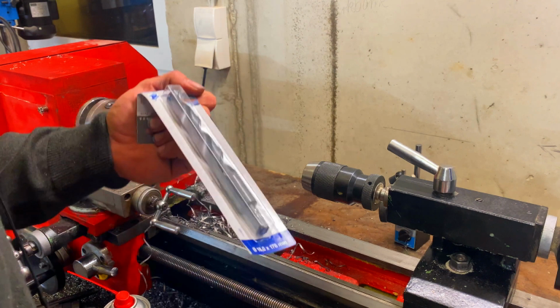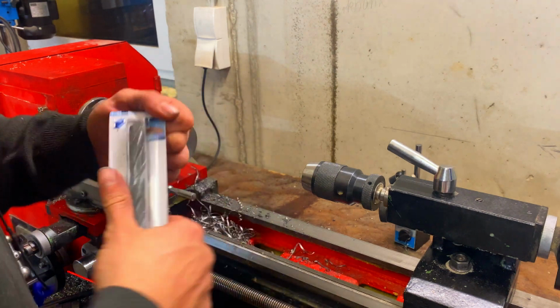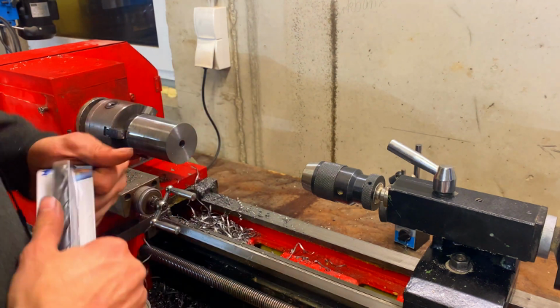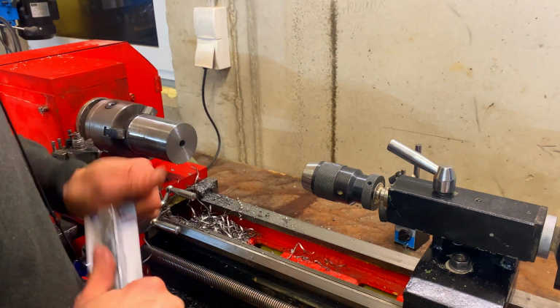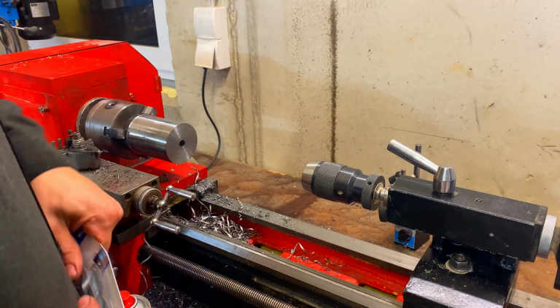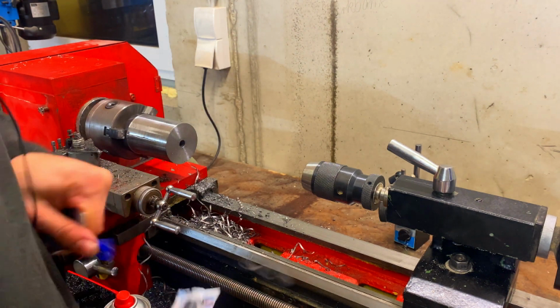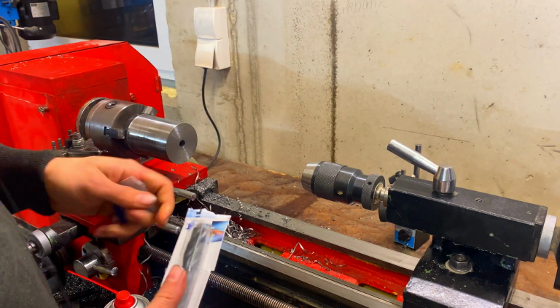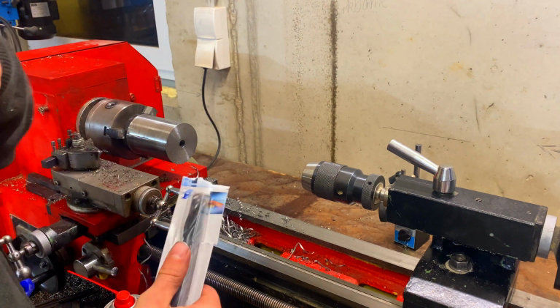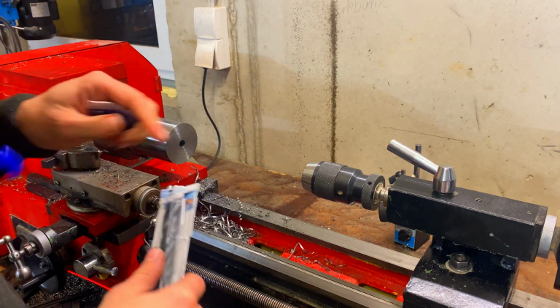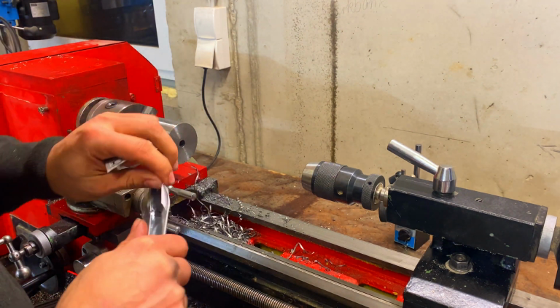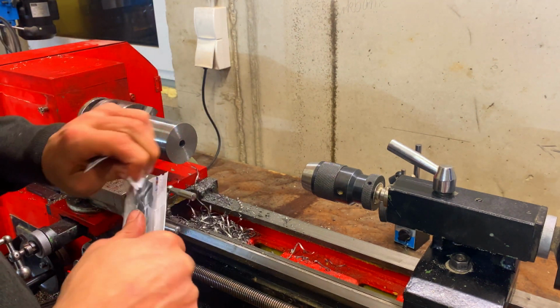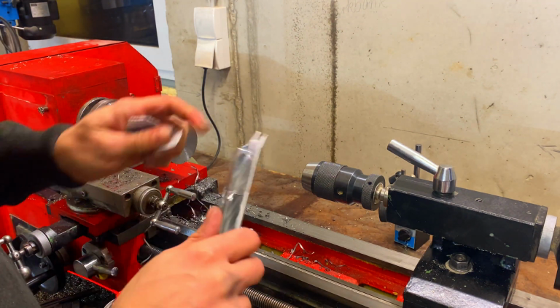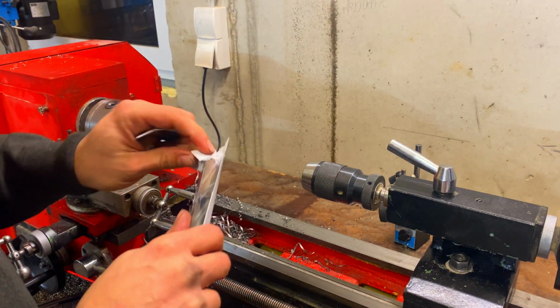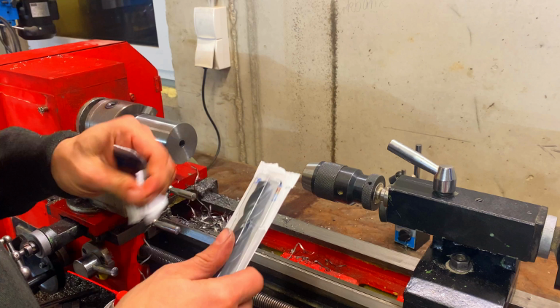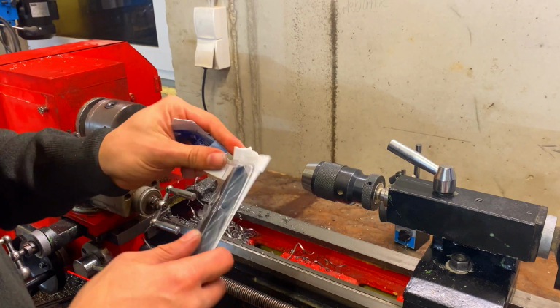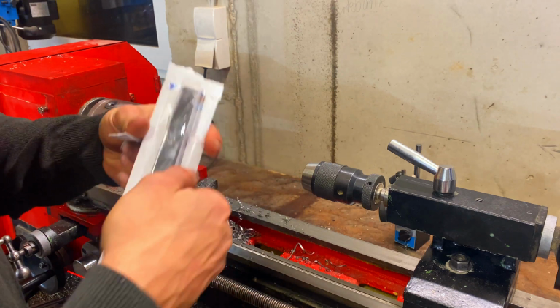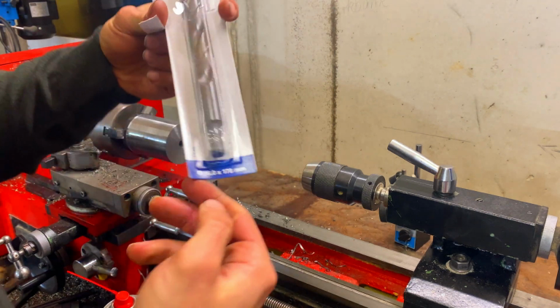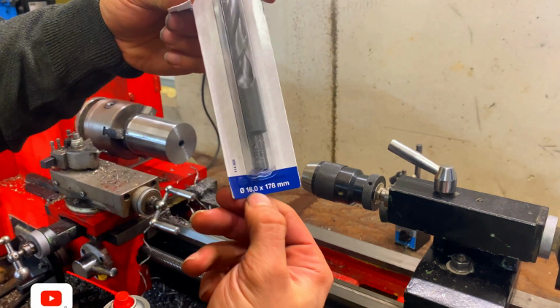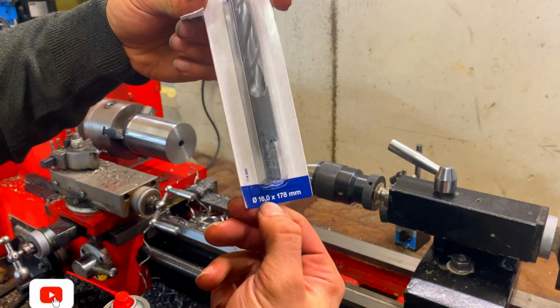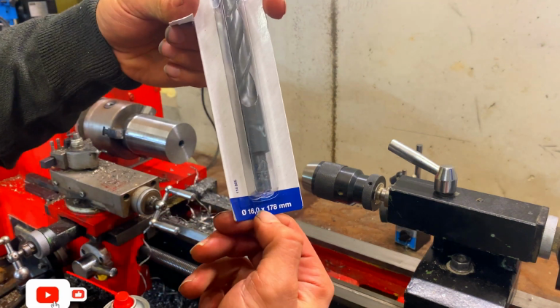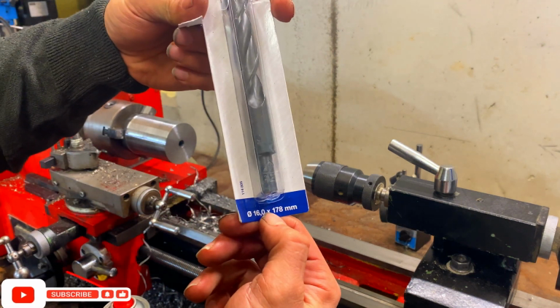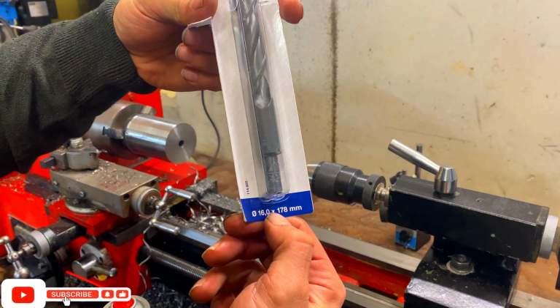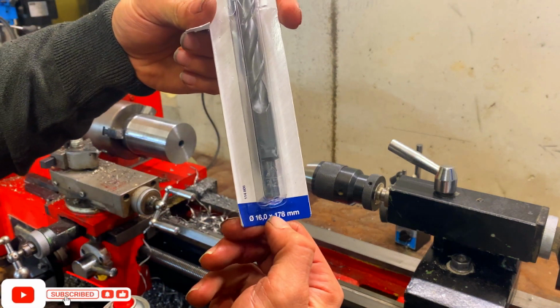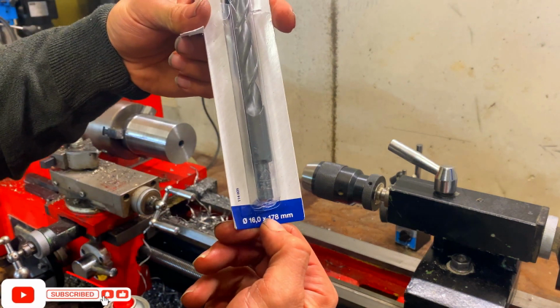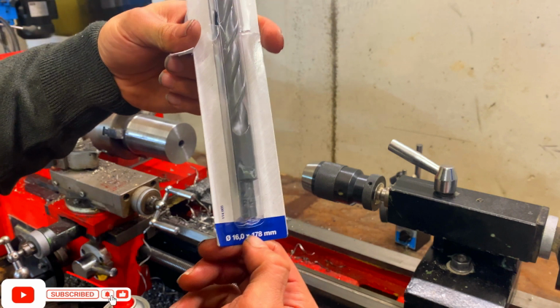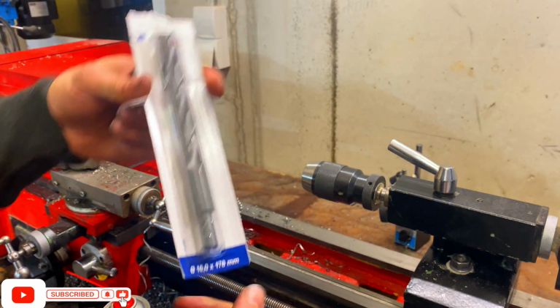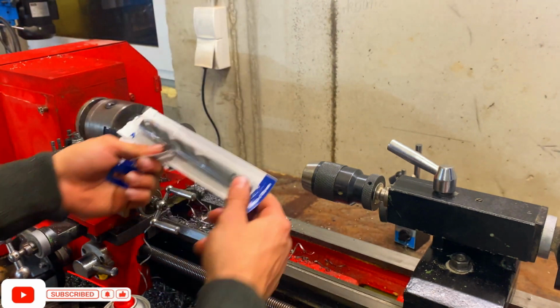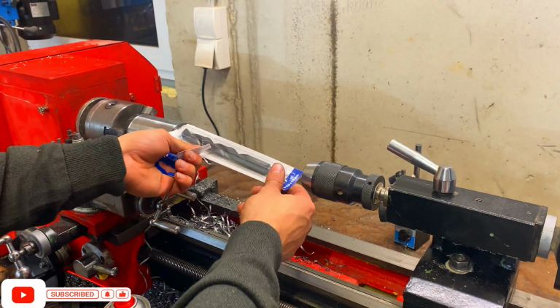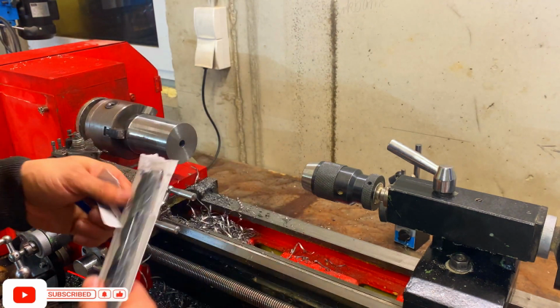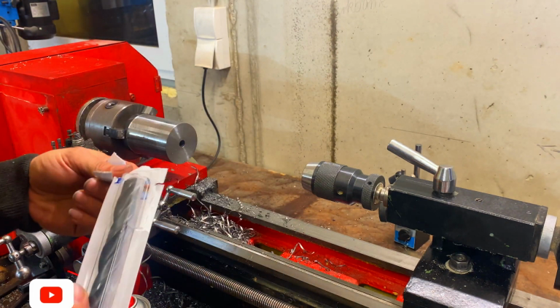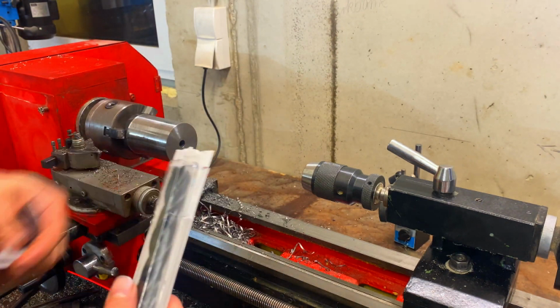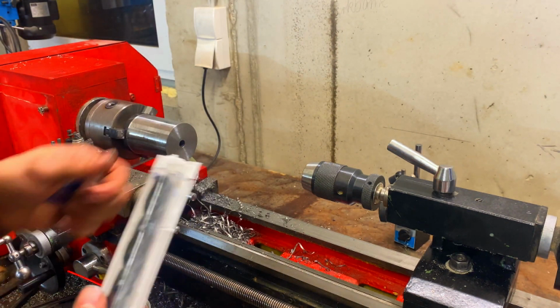Time to open the big boy up. This is a 16mm drill by 178mm long — that is plenty enough to go through 100mm stock.